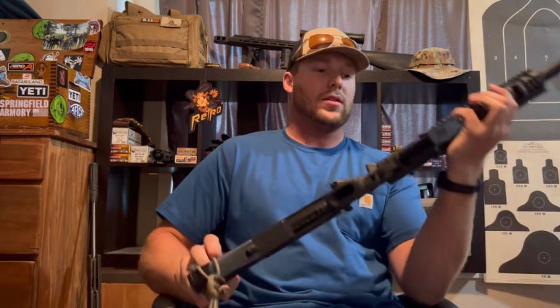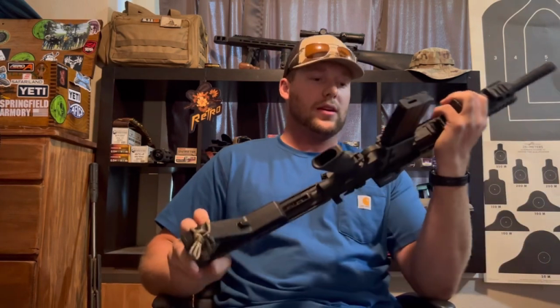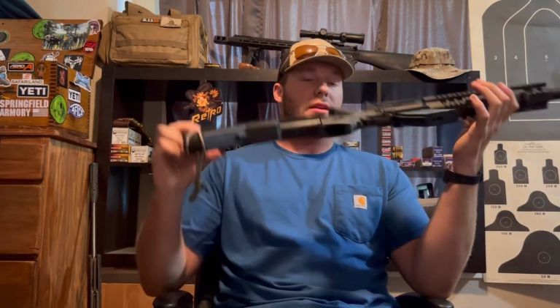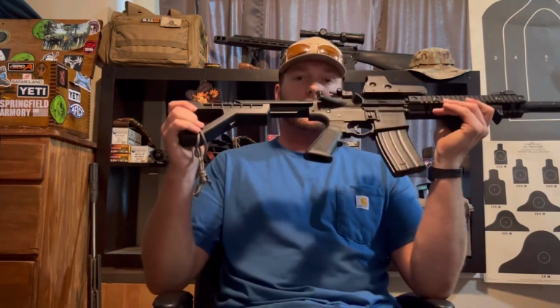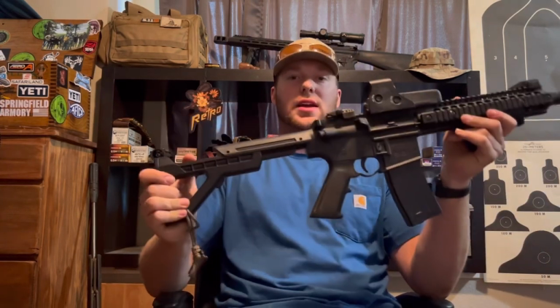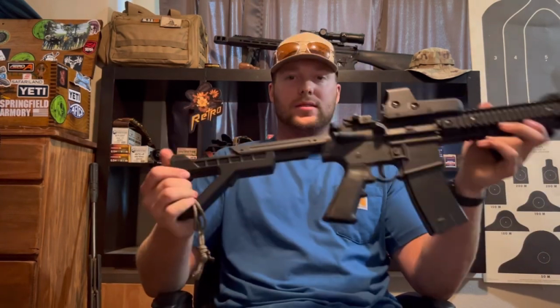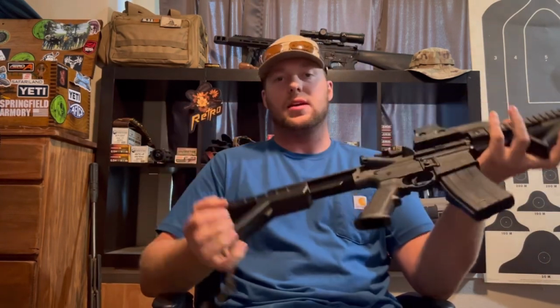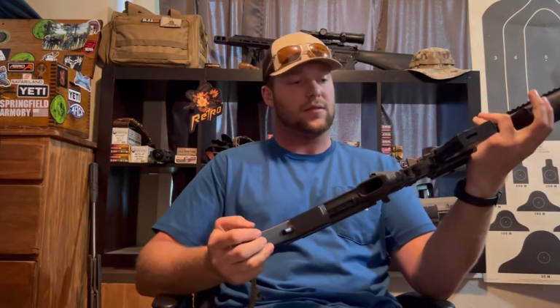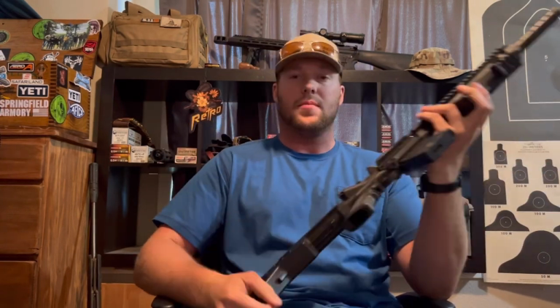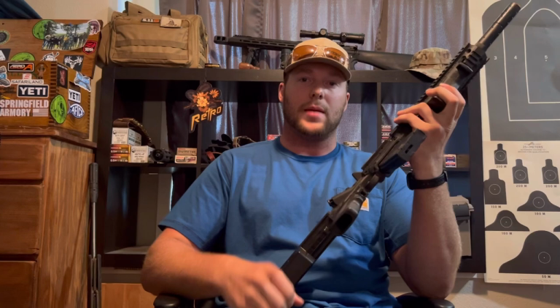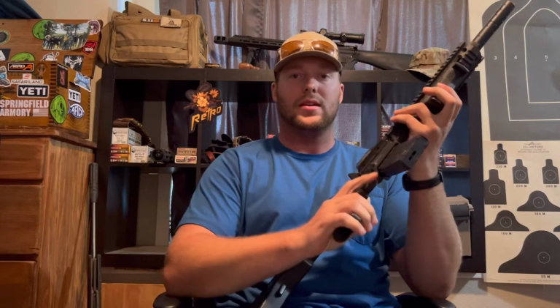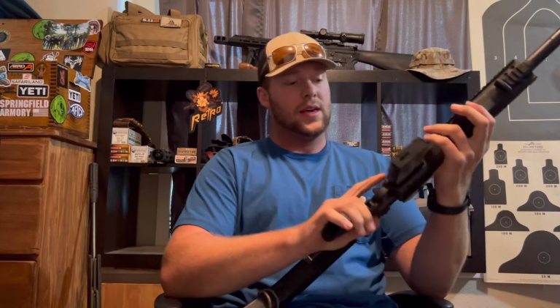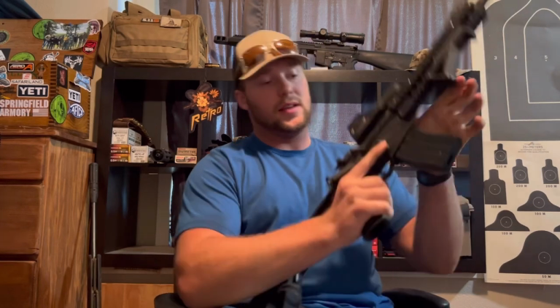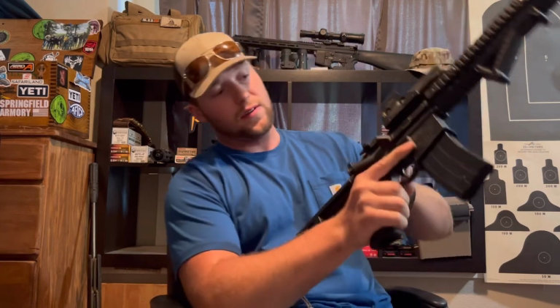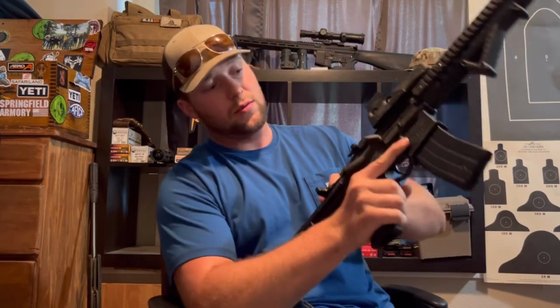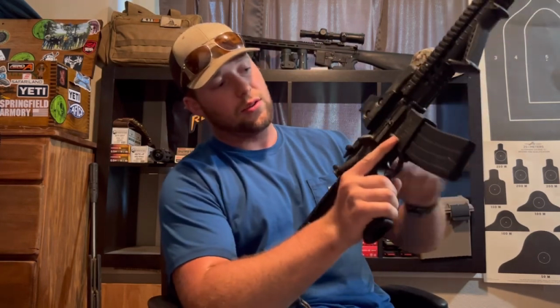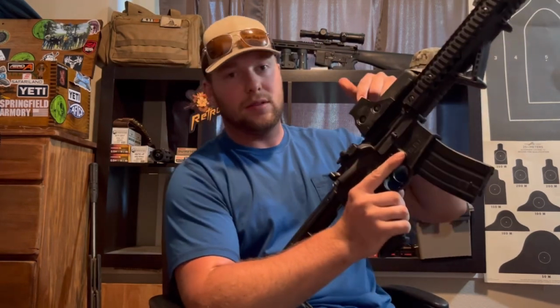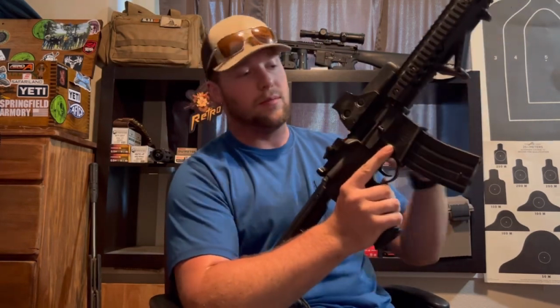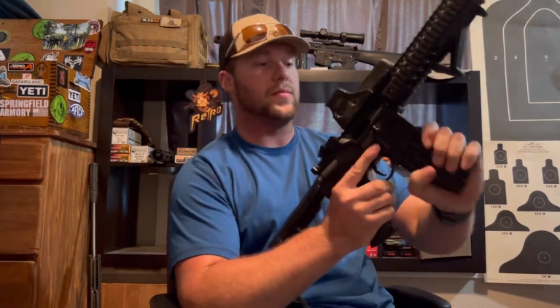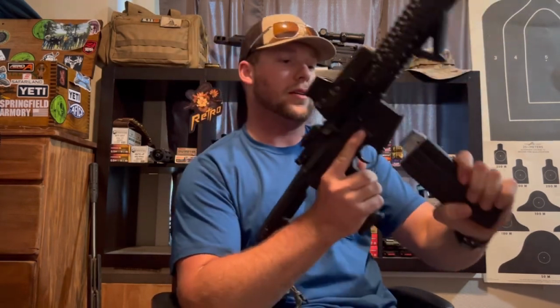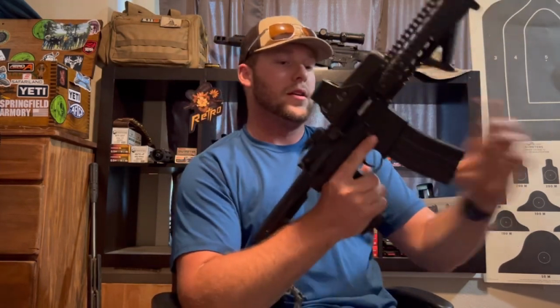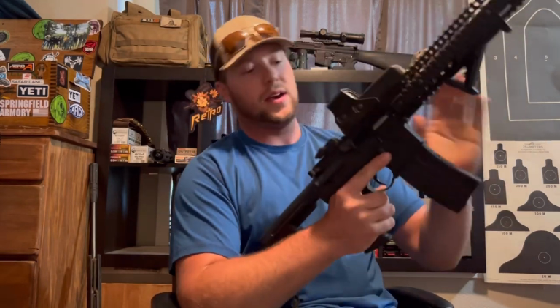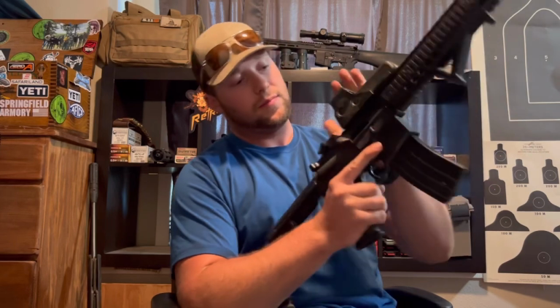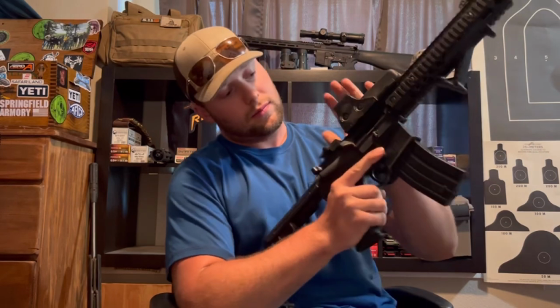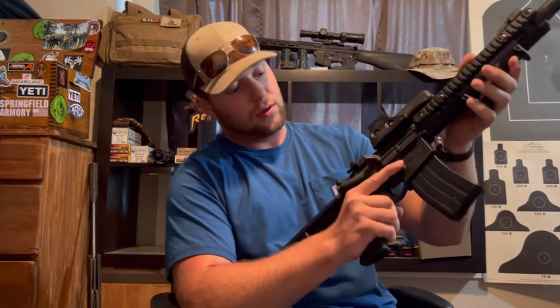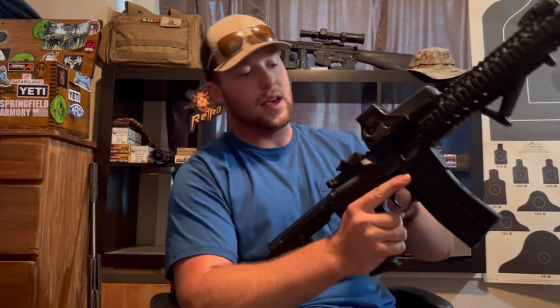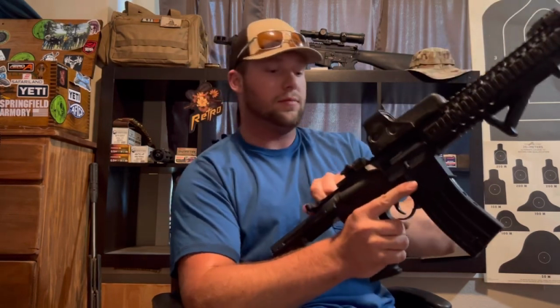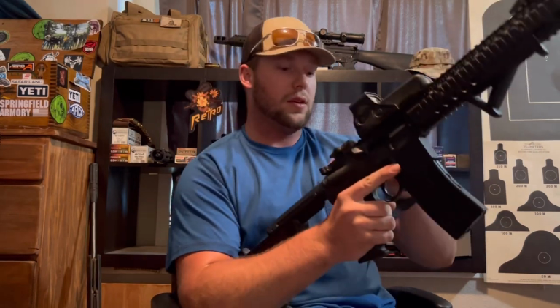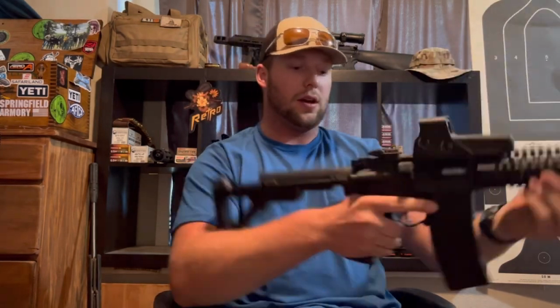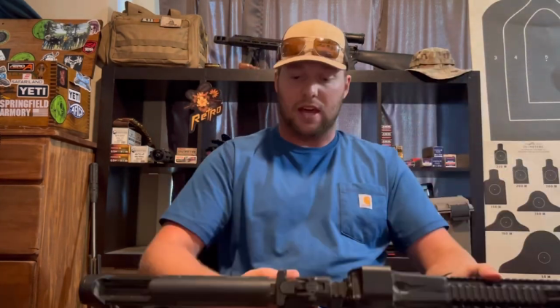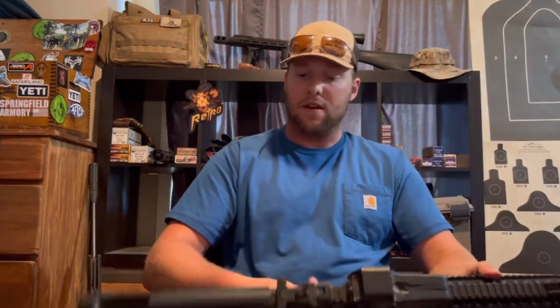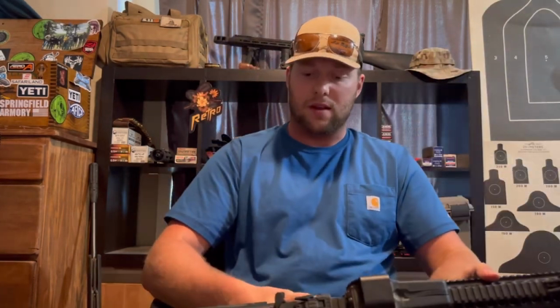We're going to be rattle canning this DPMS fully automatic copper BB gun. It is fully functioning when you're firing your 30 rounds — the bolt comes back, put it back in, the bolt goes down. Safe, semi, fully automatic.